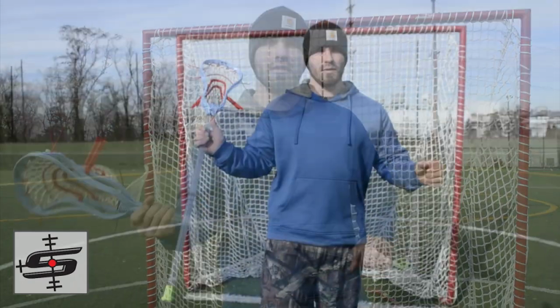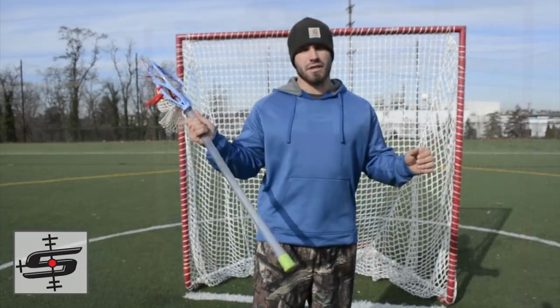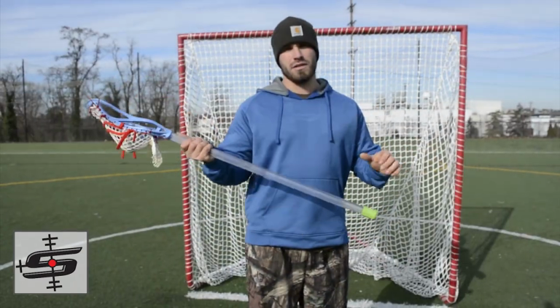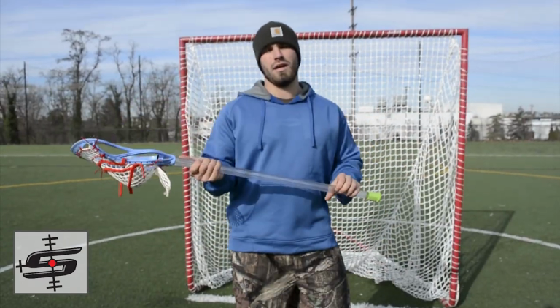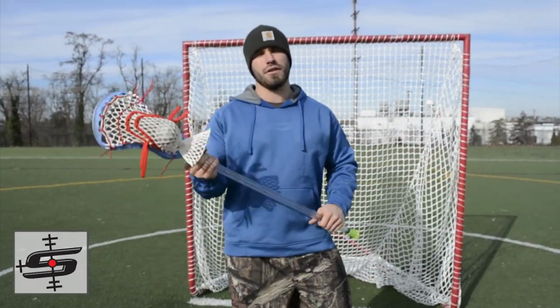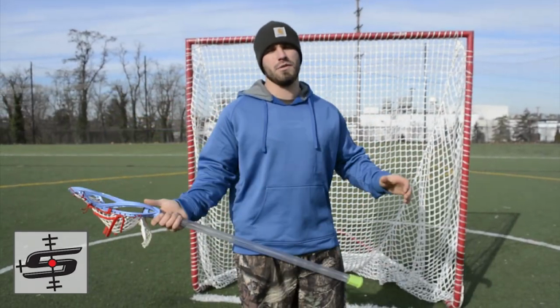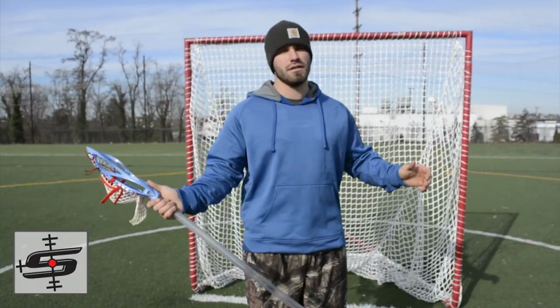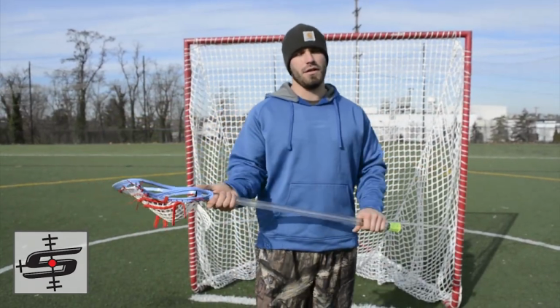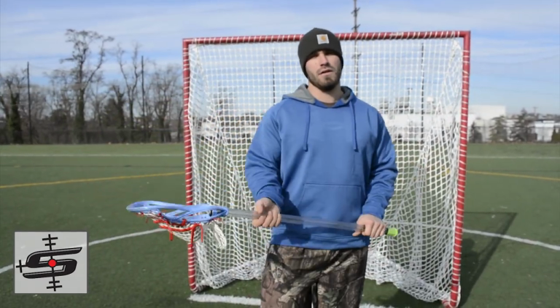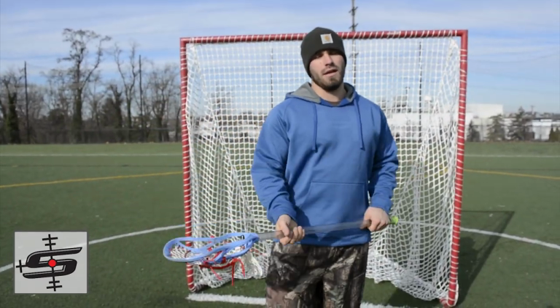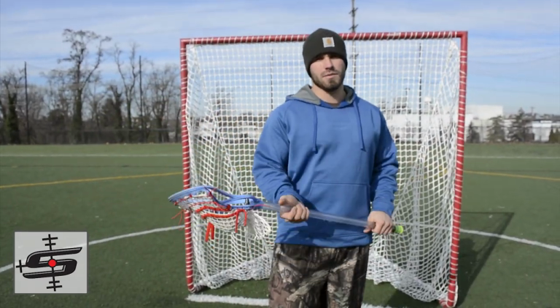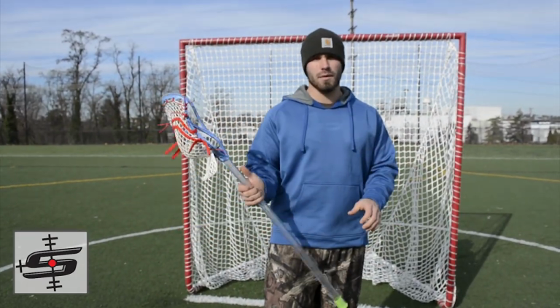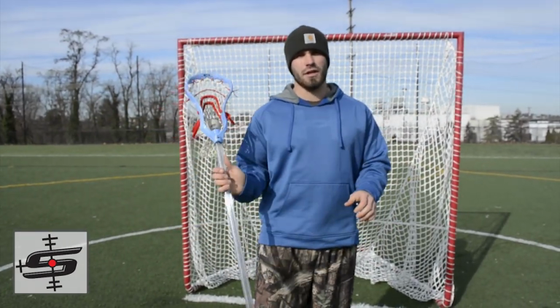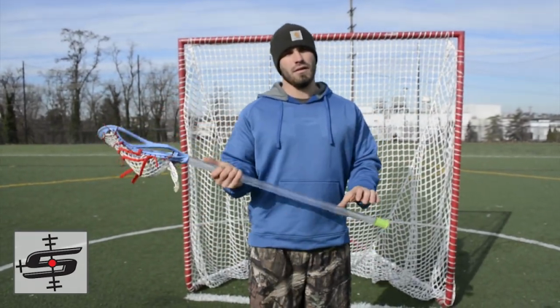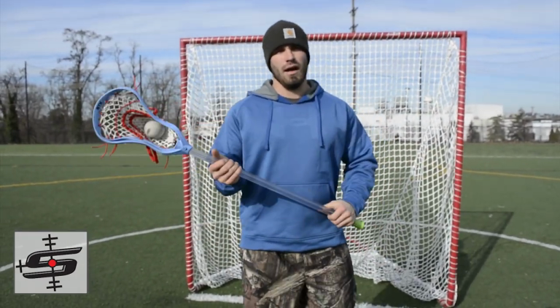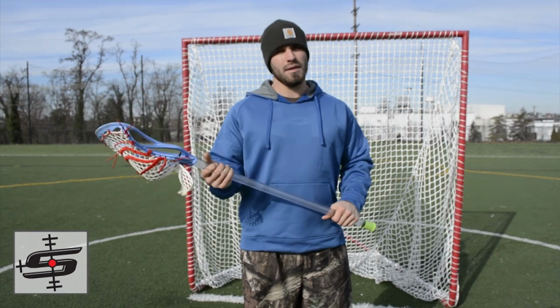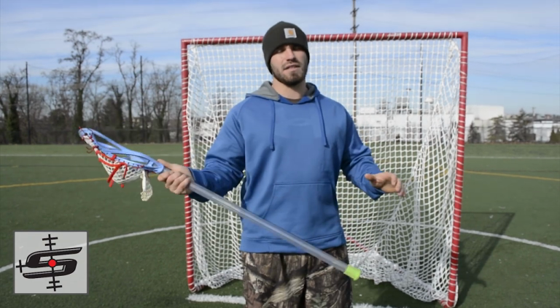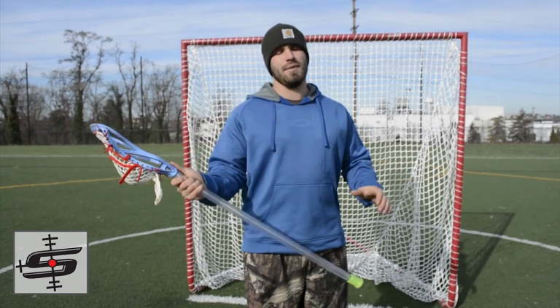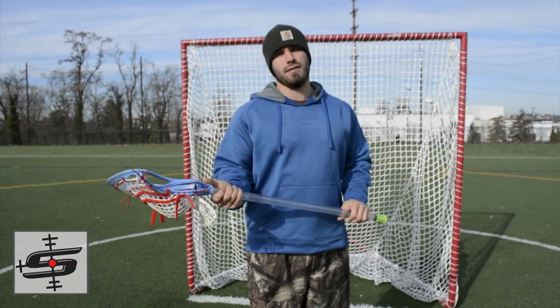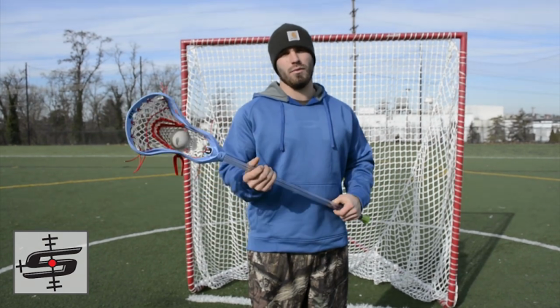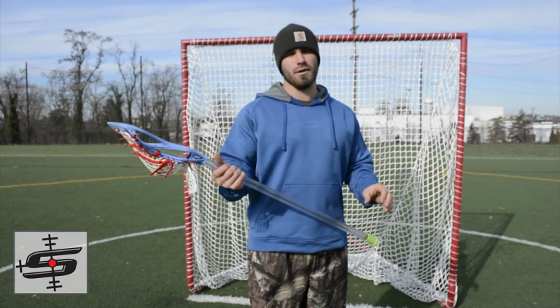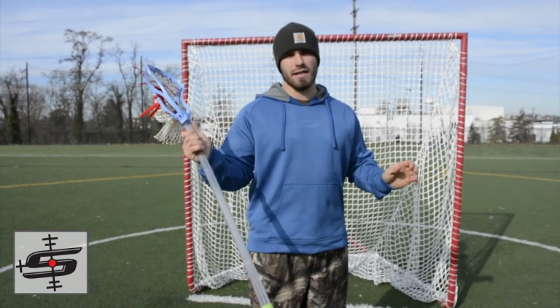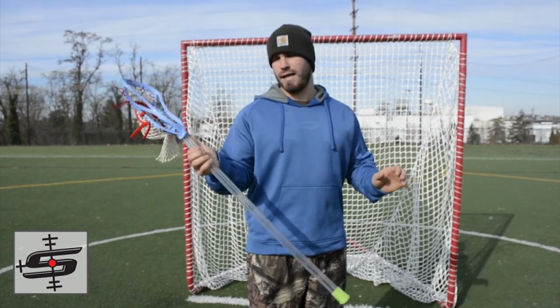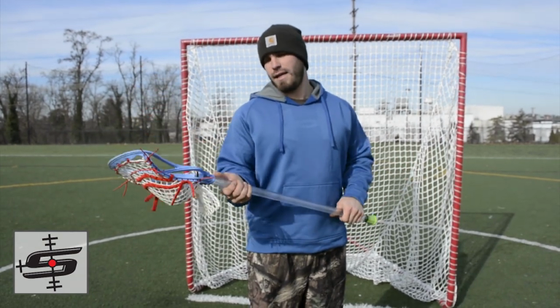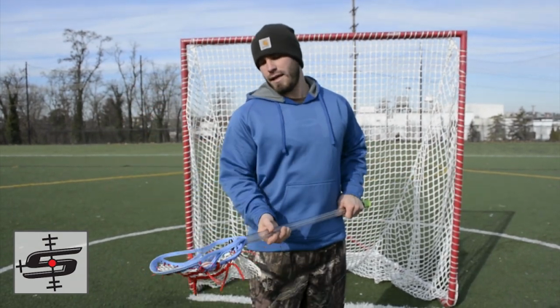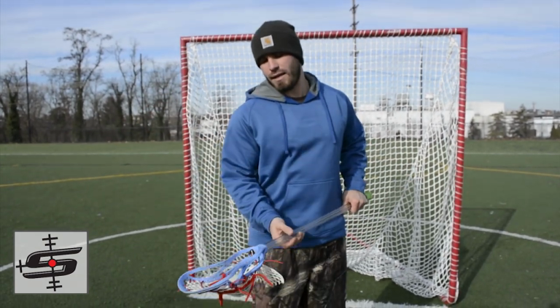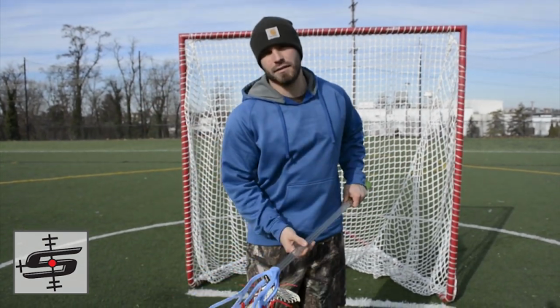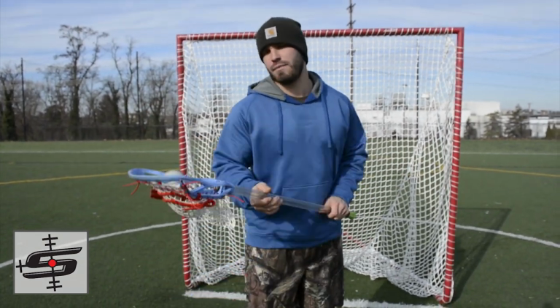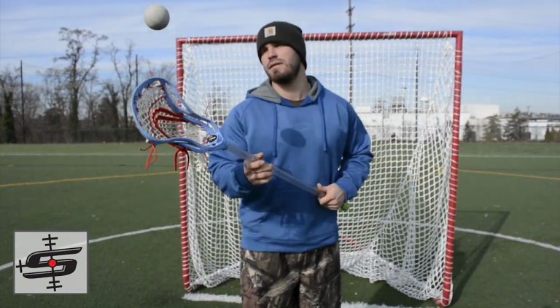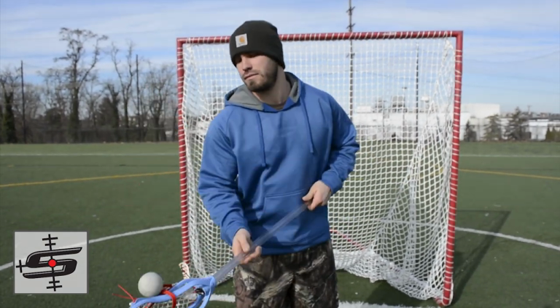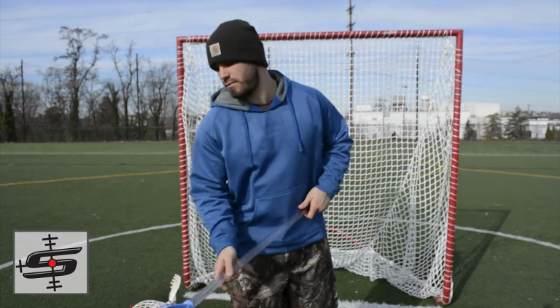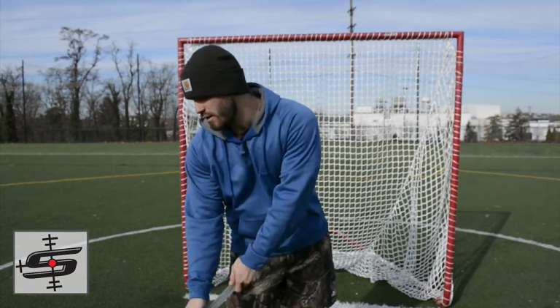If you want a chance to win this shaft, all you've got to do is like the video and subscribe to our channel. Maybe leave us a comment as to why you want this guy. And until next time guys, thank you.